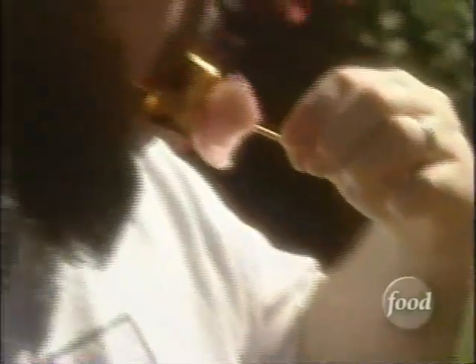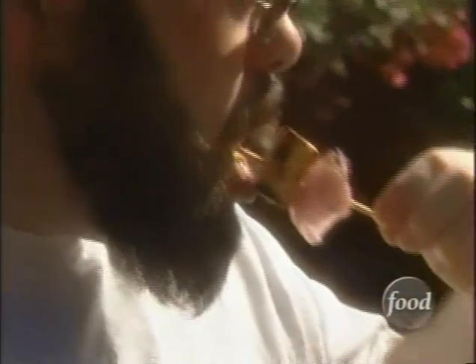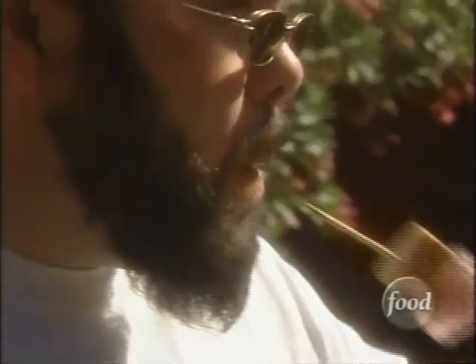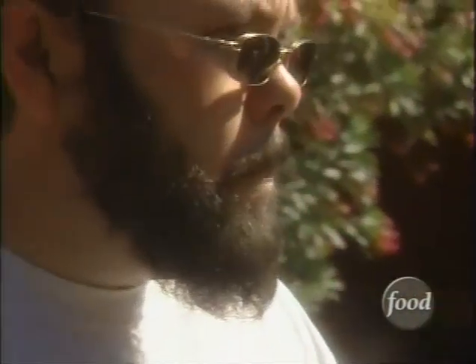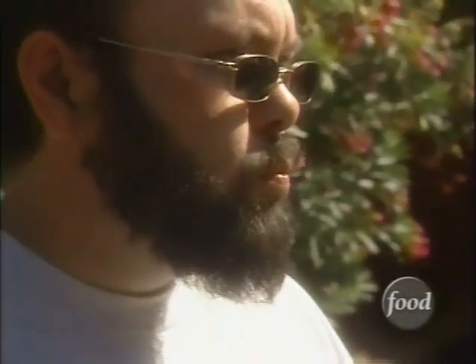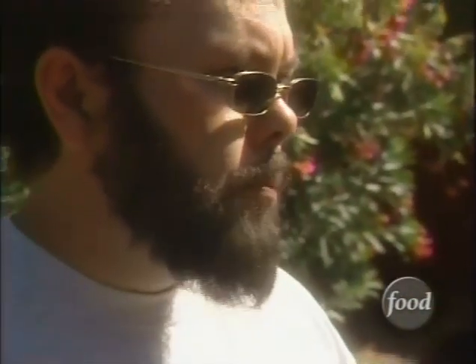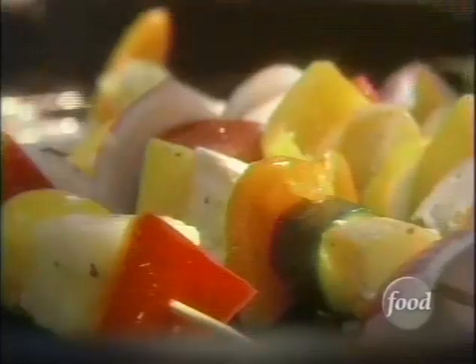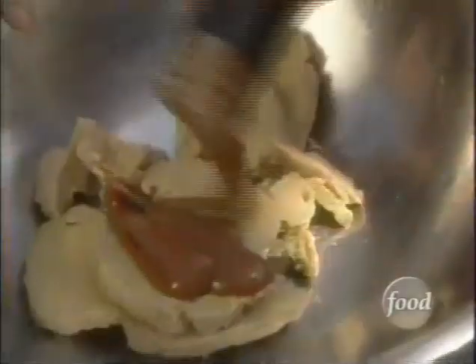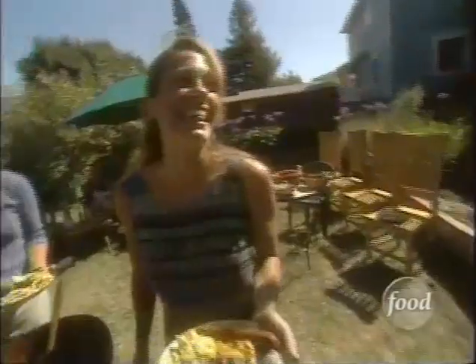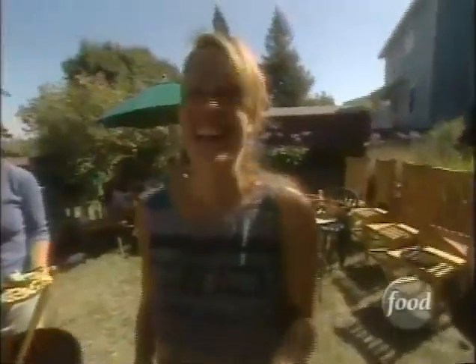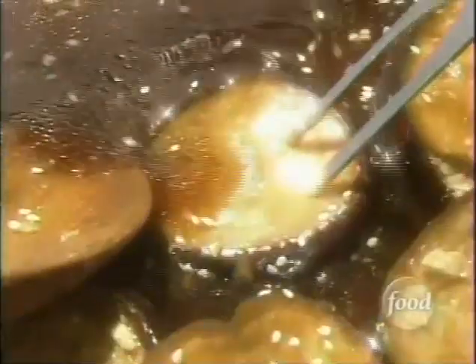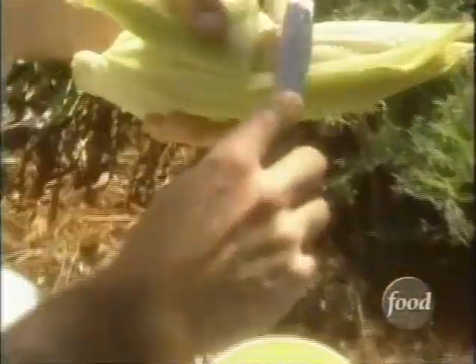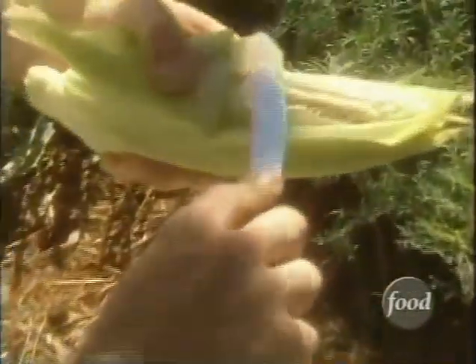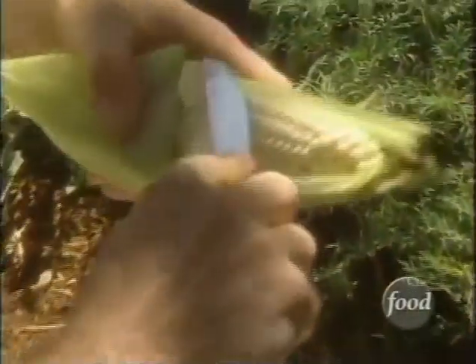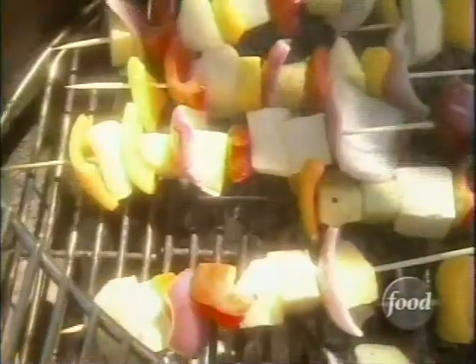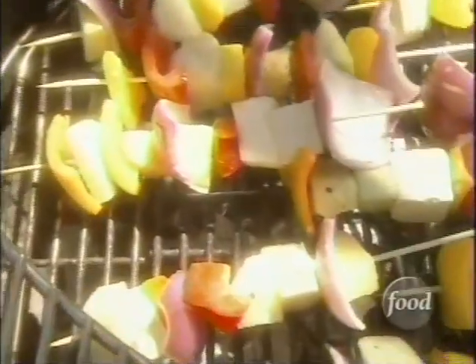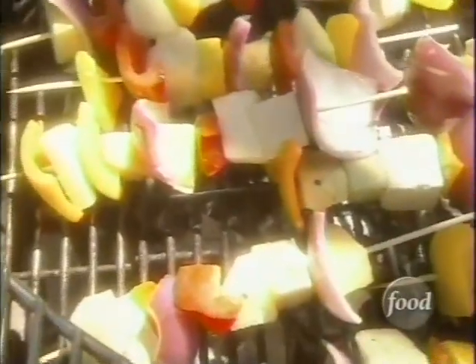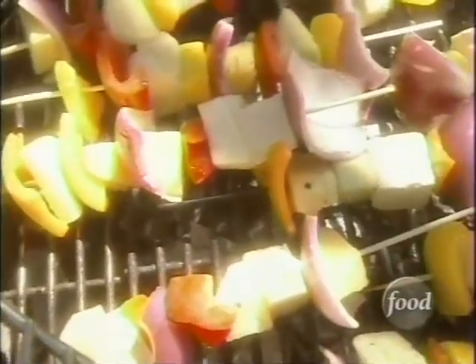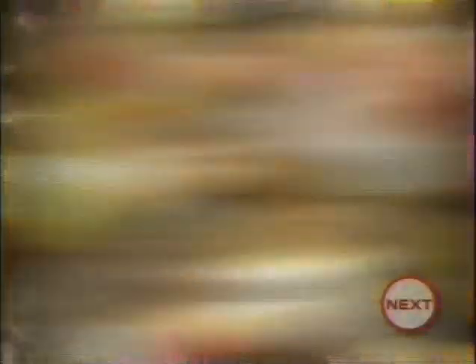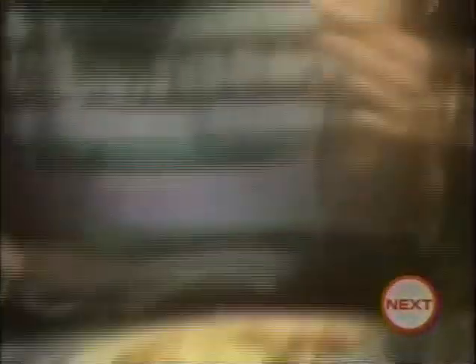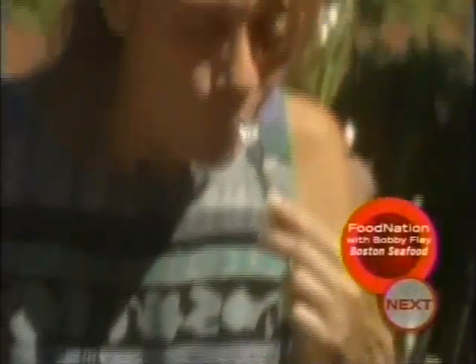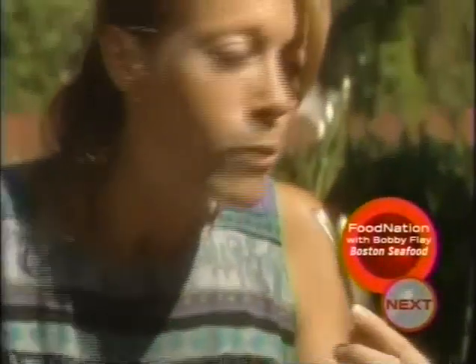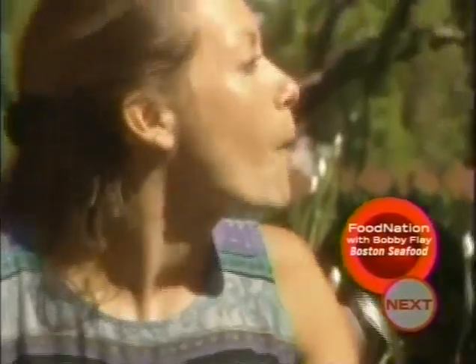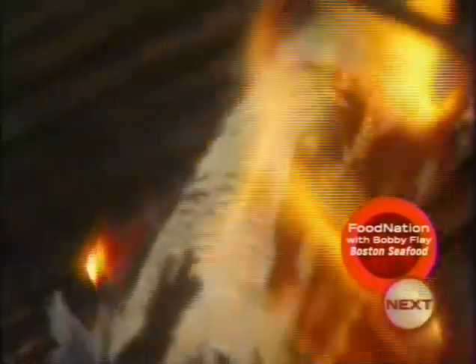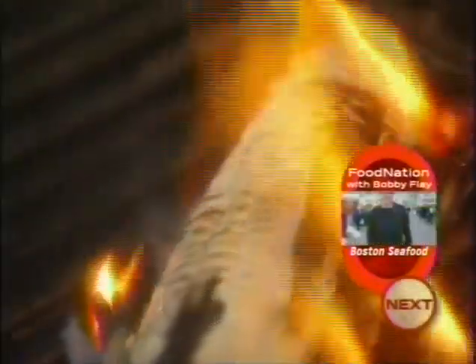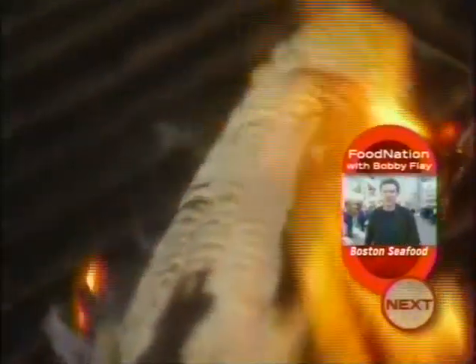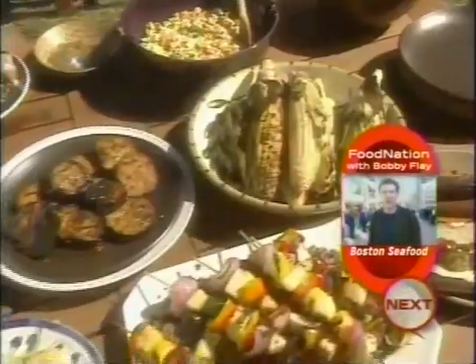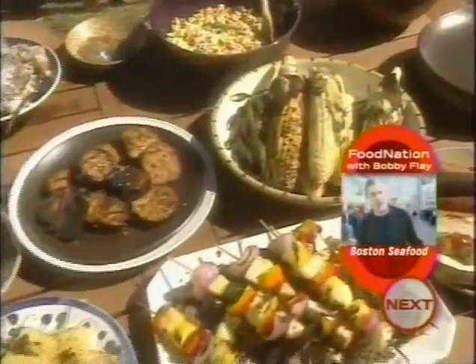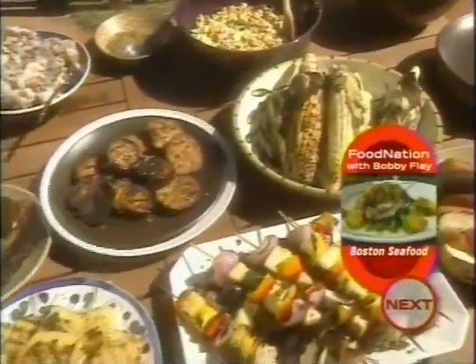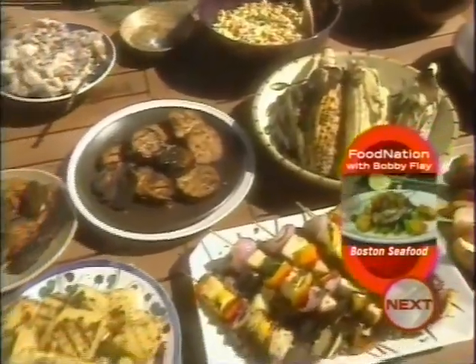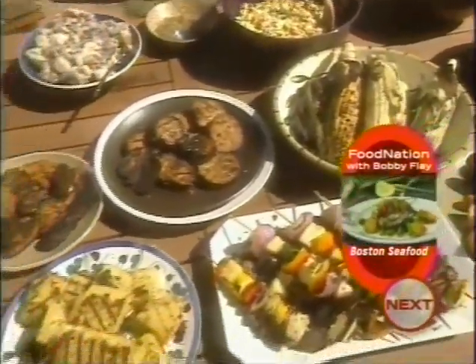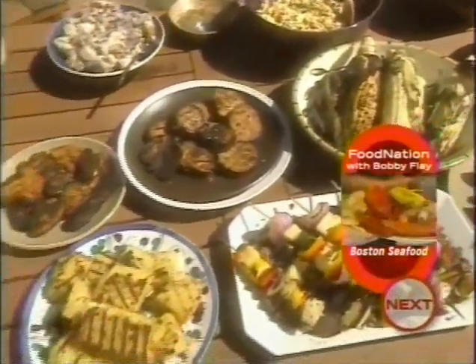You don't need beef to have a smokin' barbecue. What puts the sizzle in a vegetarian barbecue is lots of flavorful fresh vegetables and juicy sweet fruits grilled to perfection.